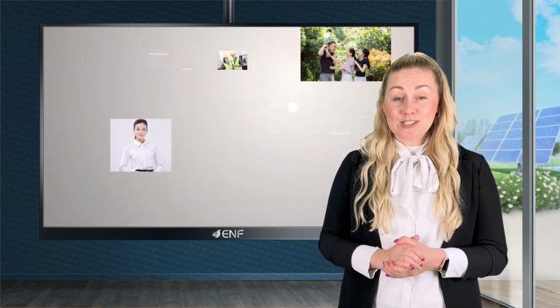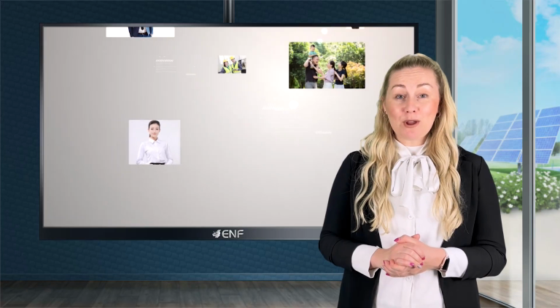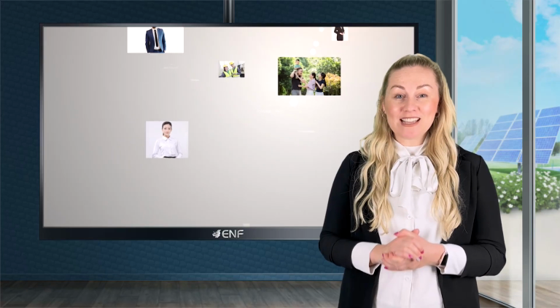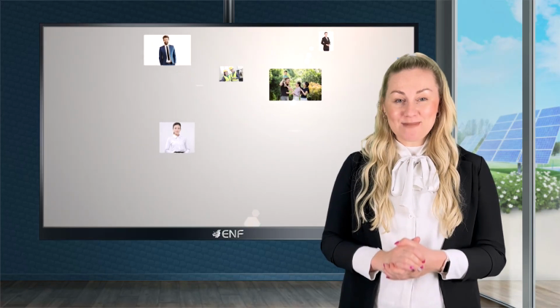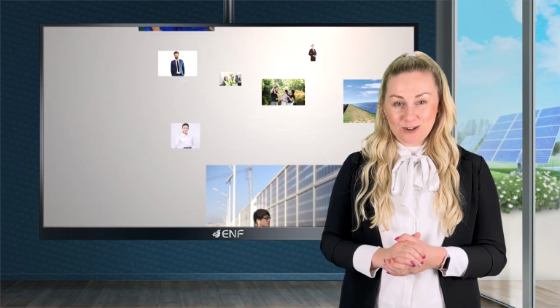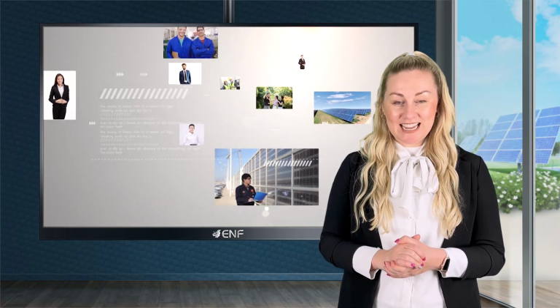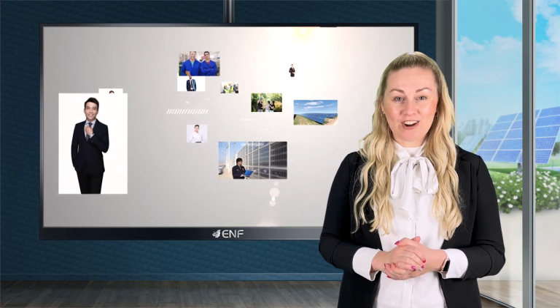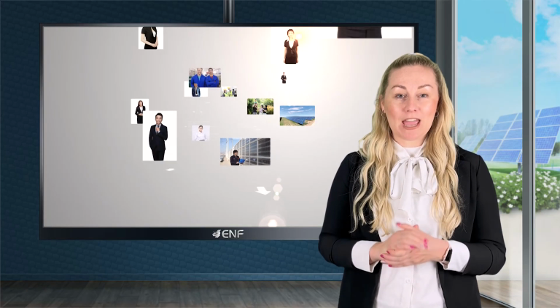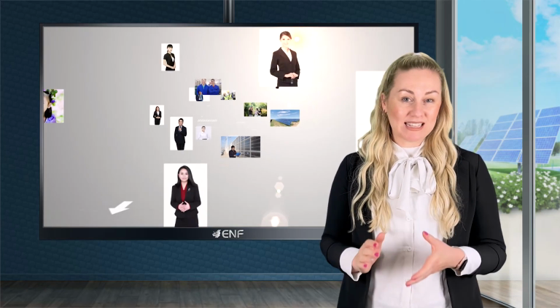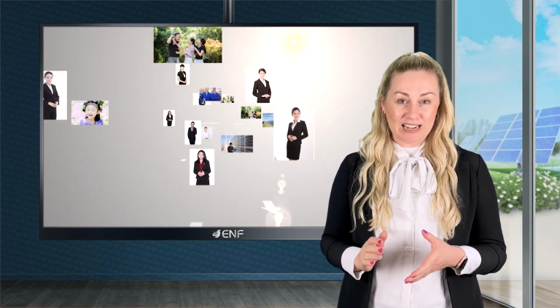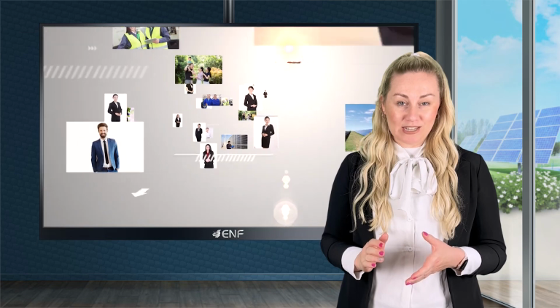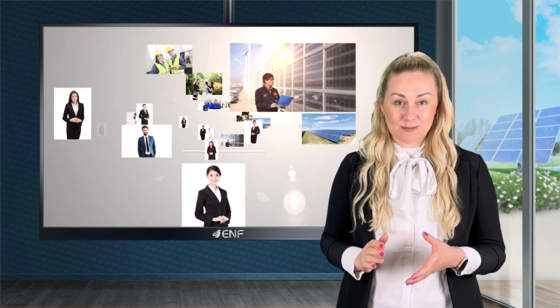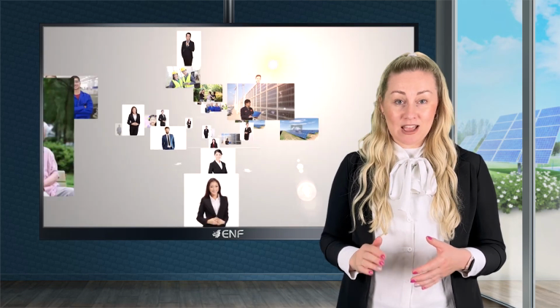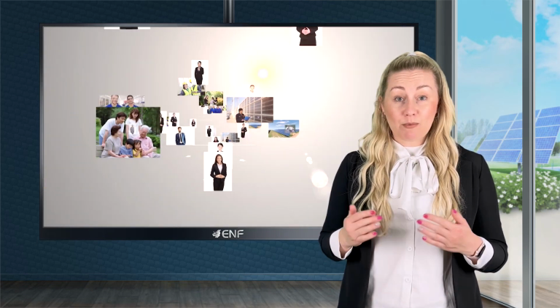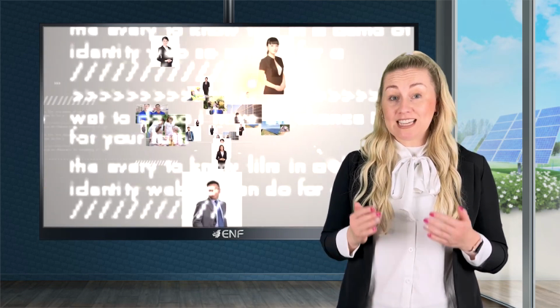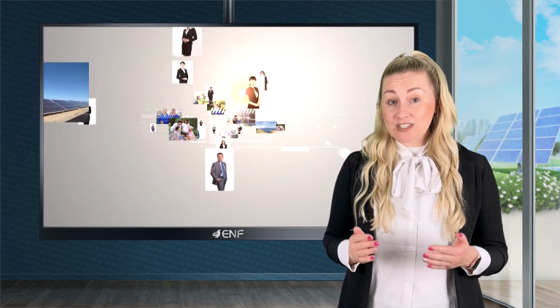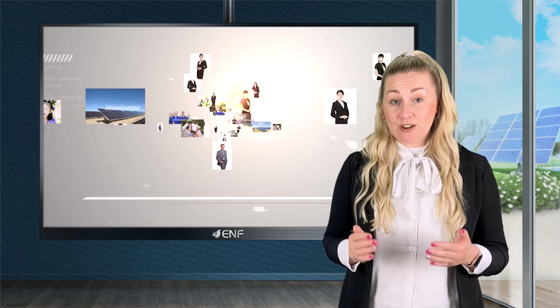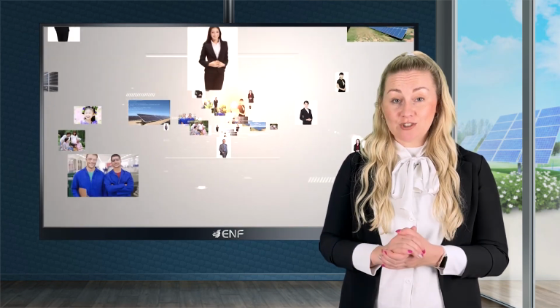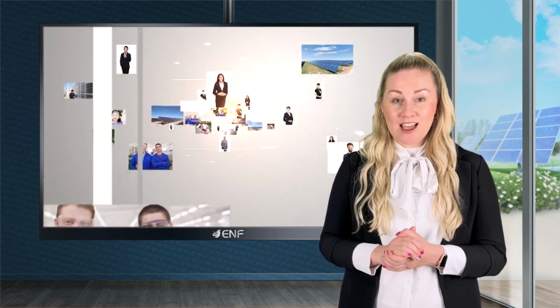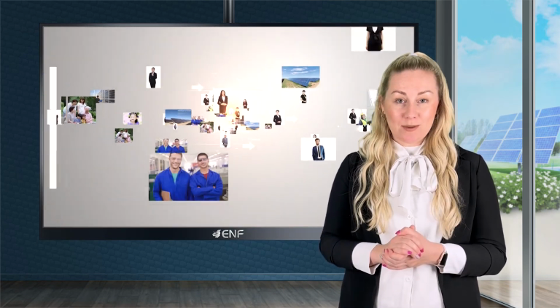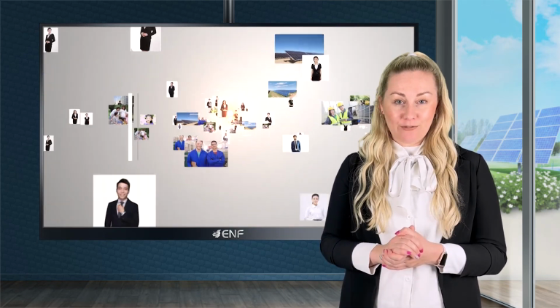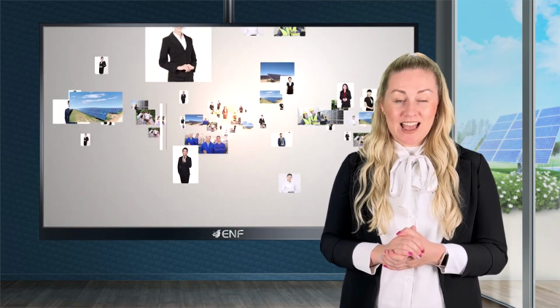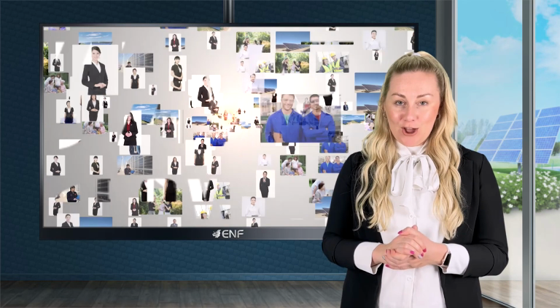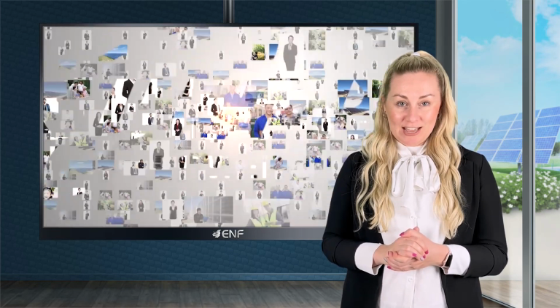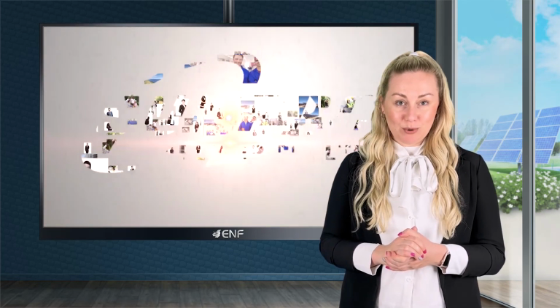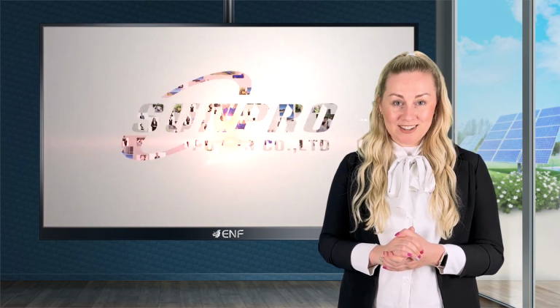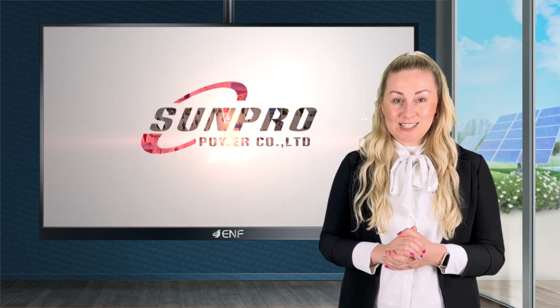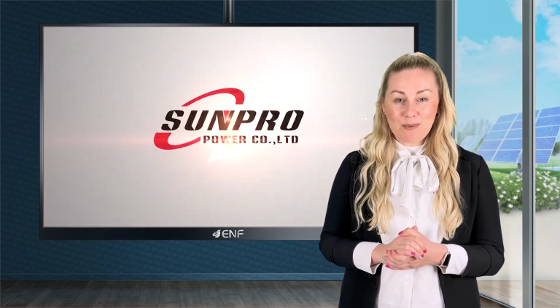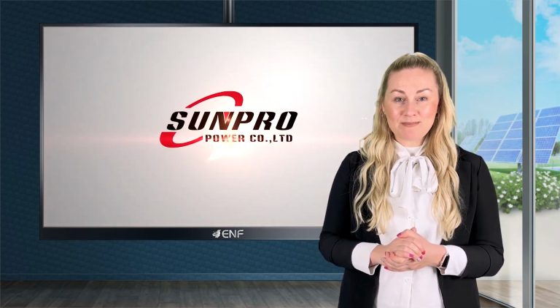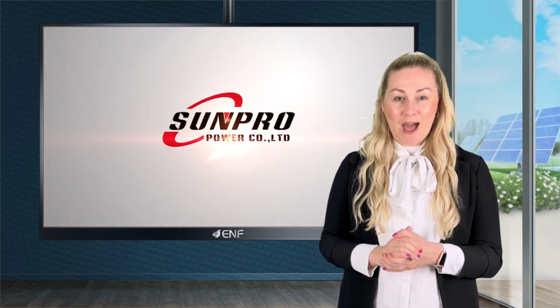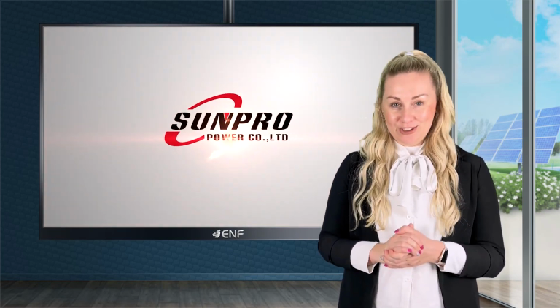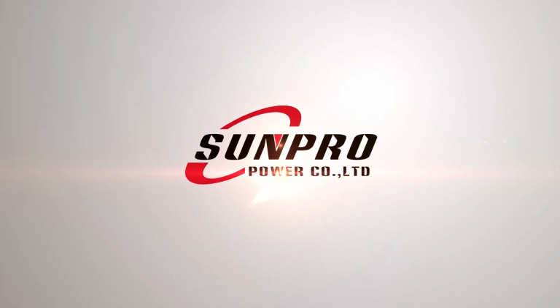SunPro Power is committed to quality and creating immense value for its customers by providing innovative solar solutions, timely deliveries, and after-sales support. SunPro Power — Power the future.